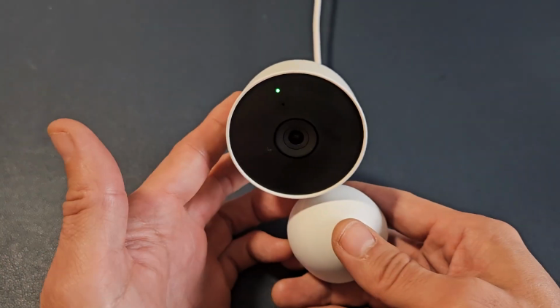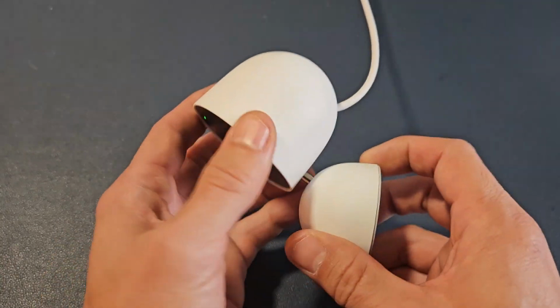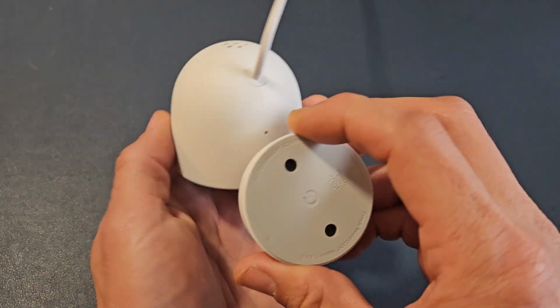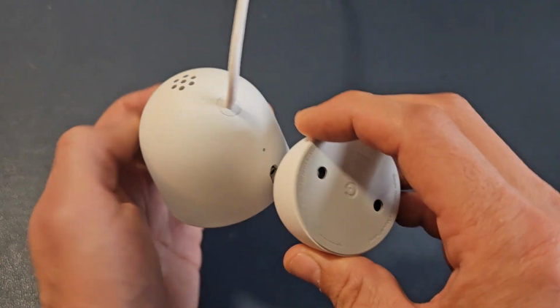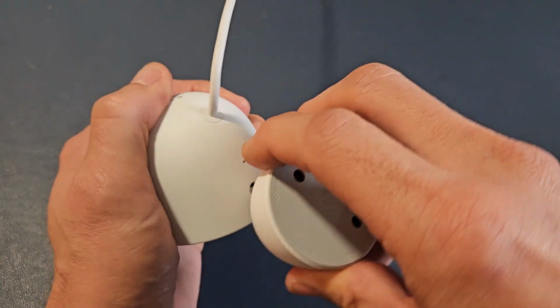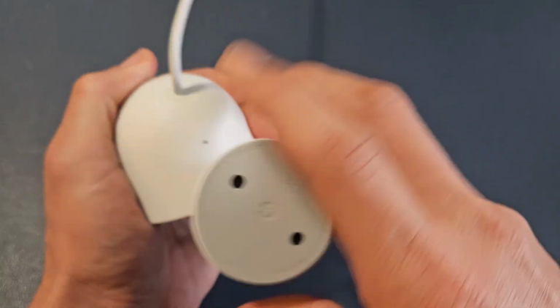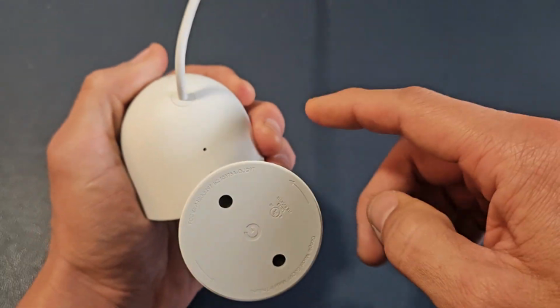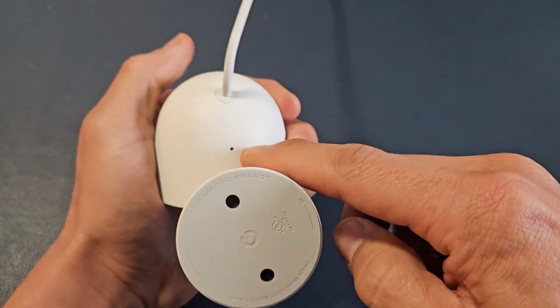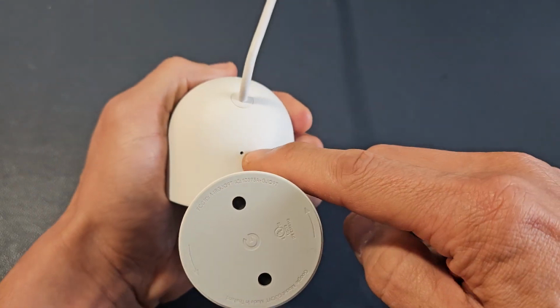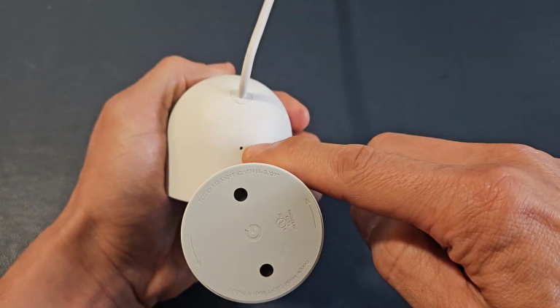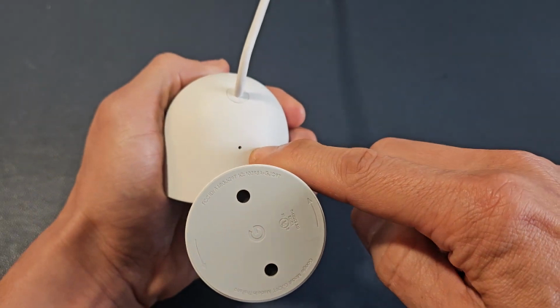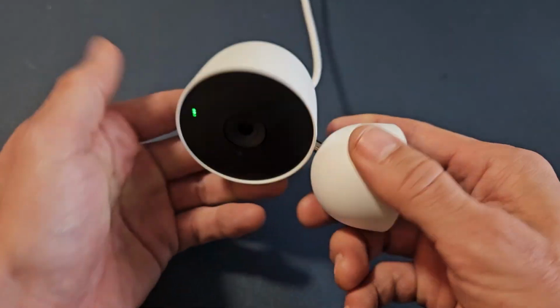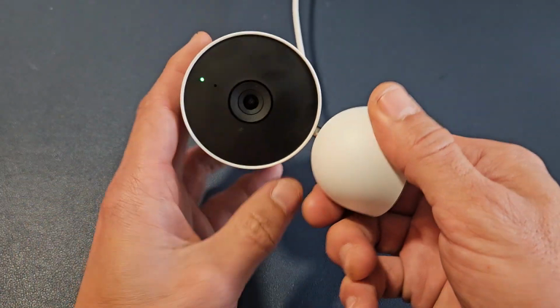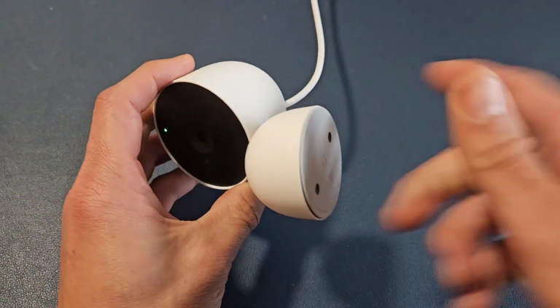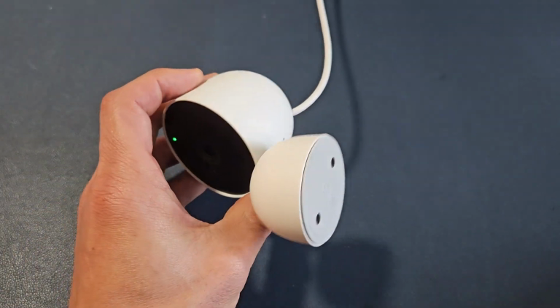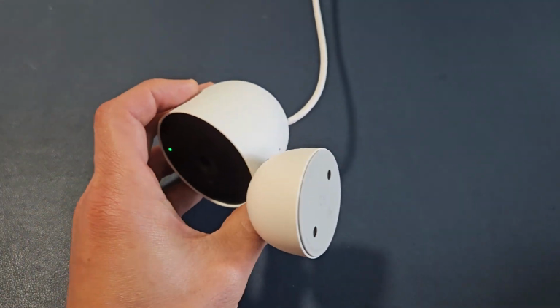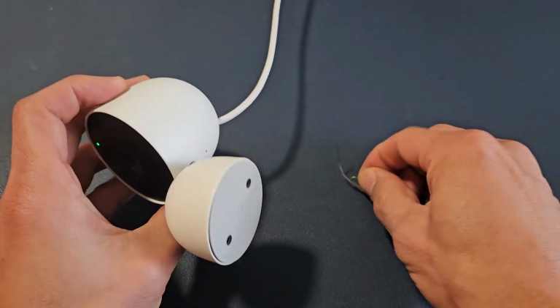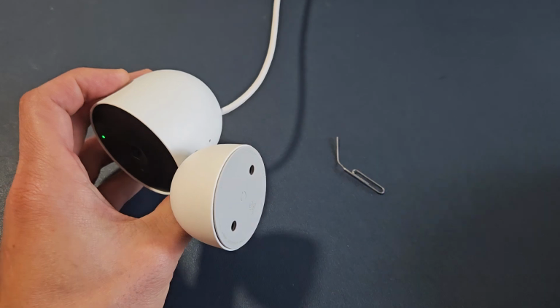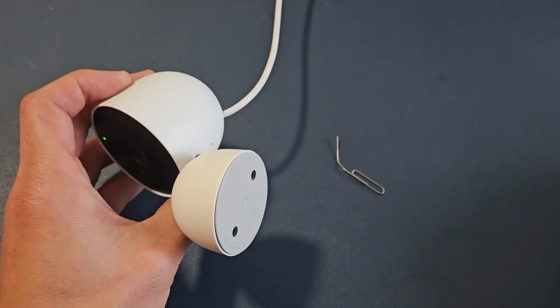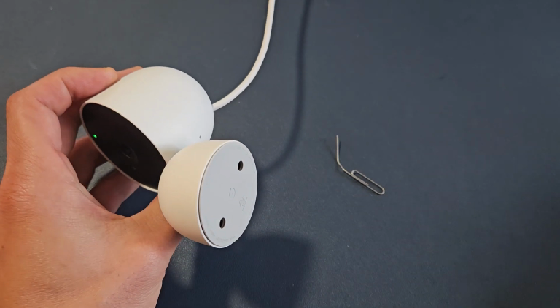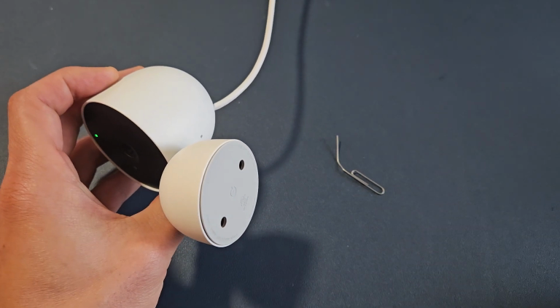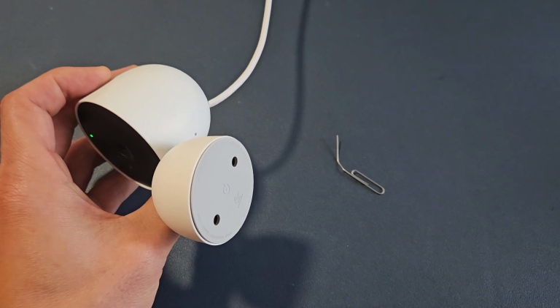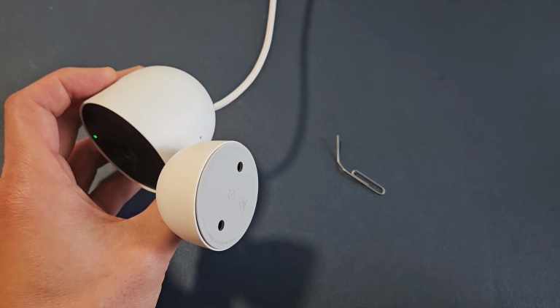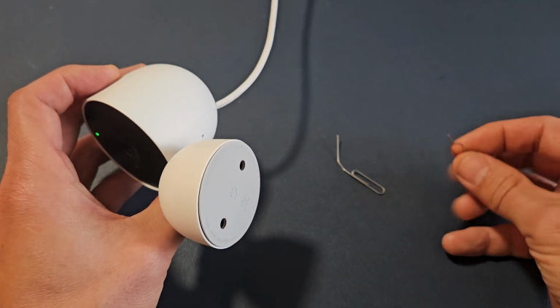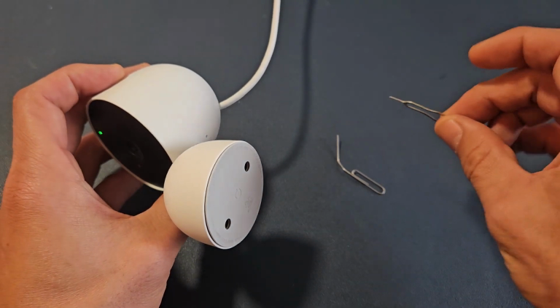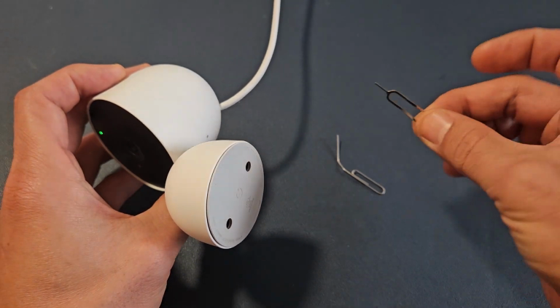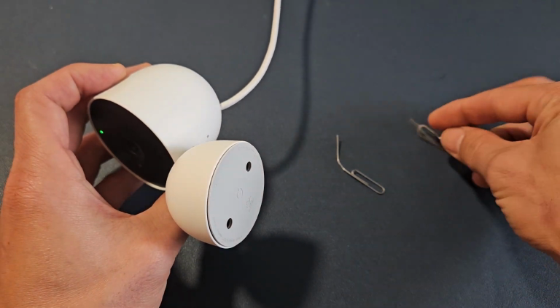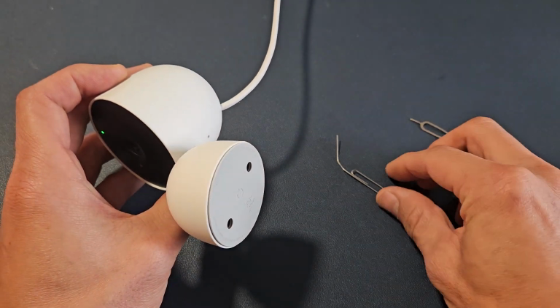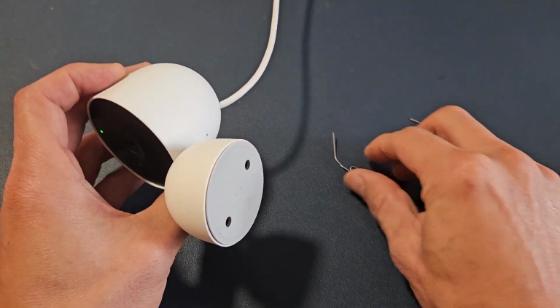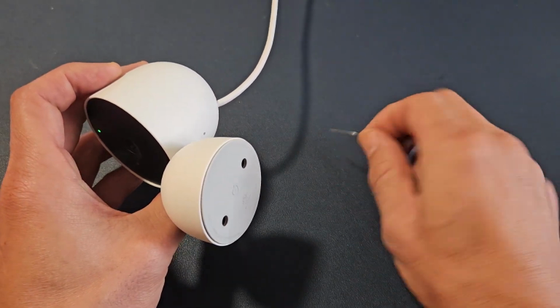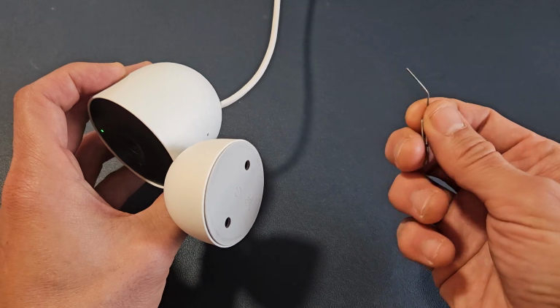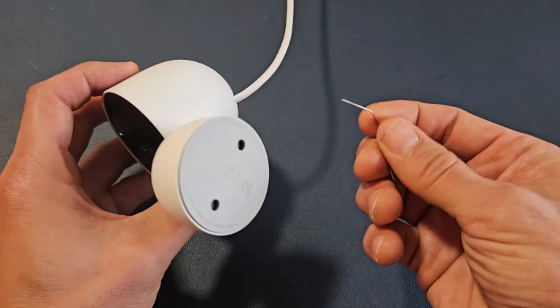There's a little tiny pinhole on the back of this camera. What you need to do is get yourself a thin SIM ejection tool or a thin paper clip.